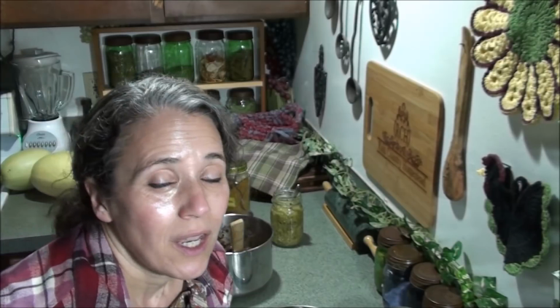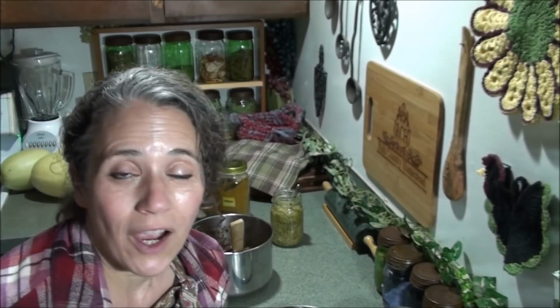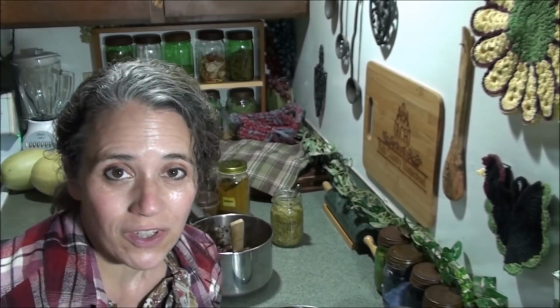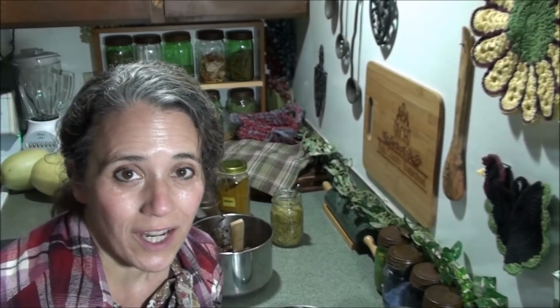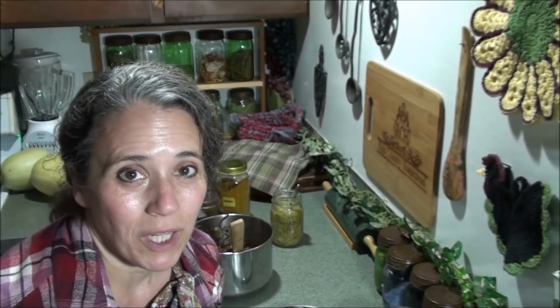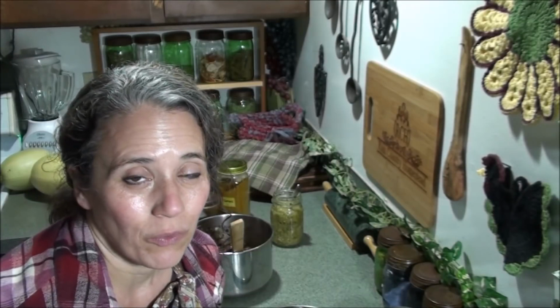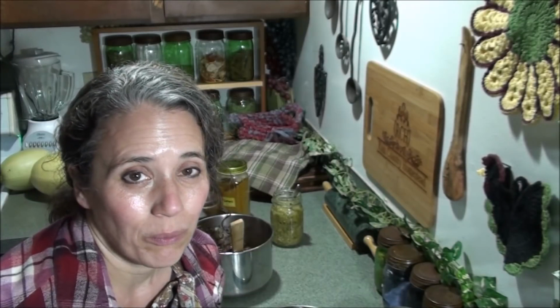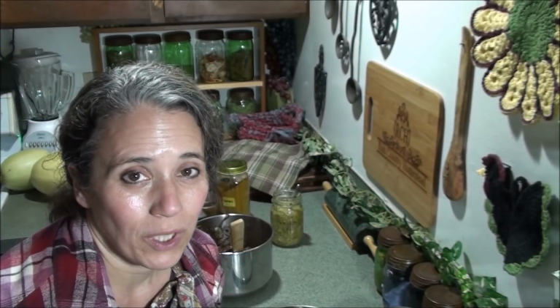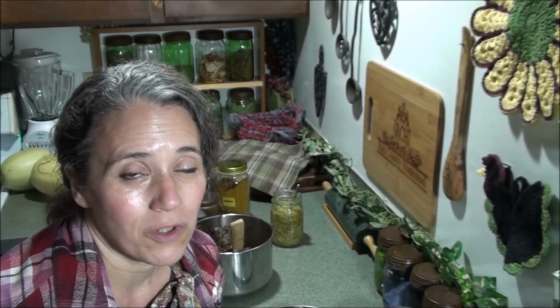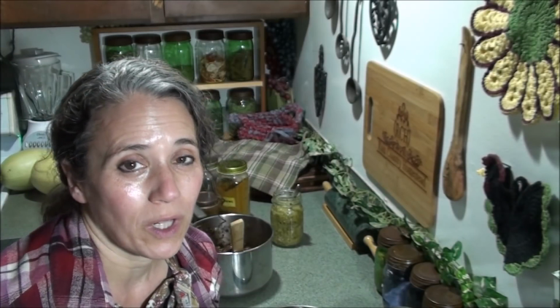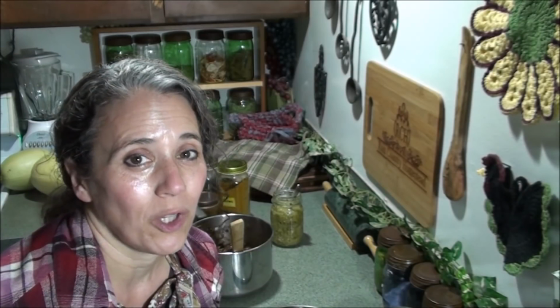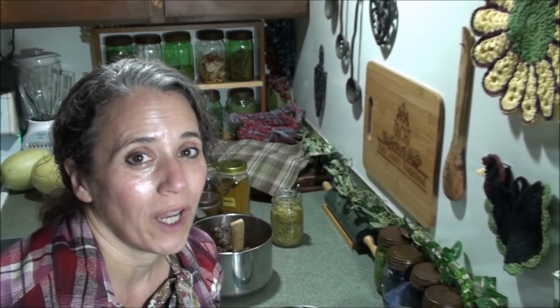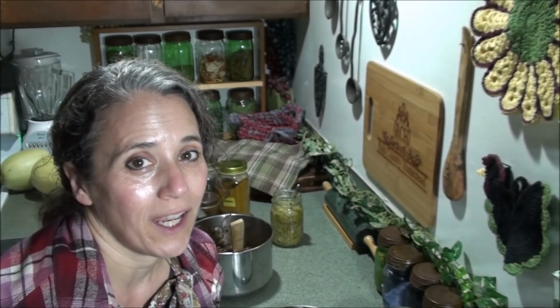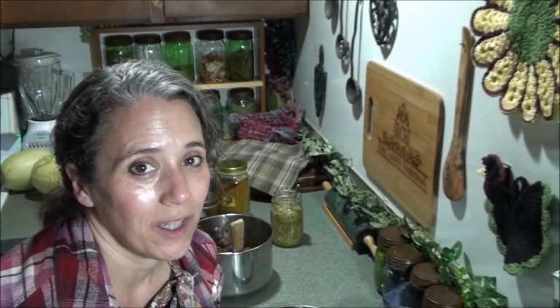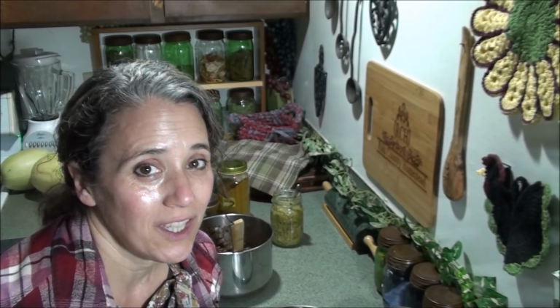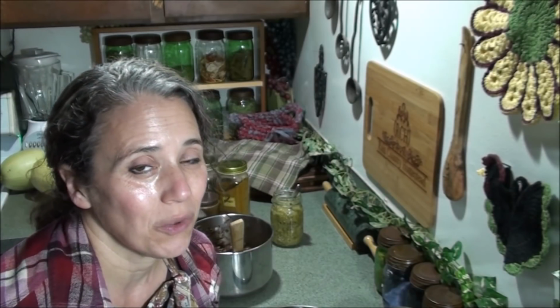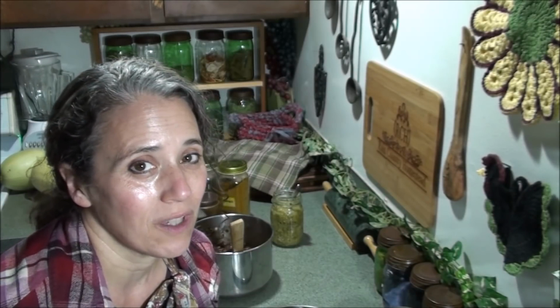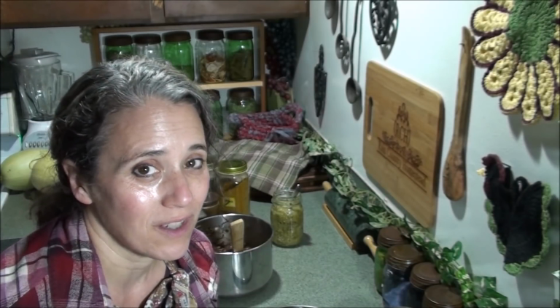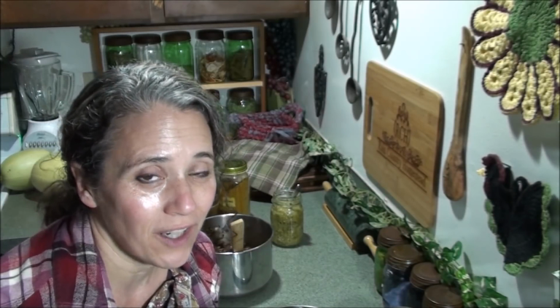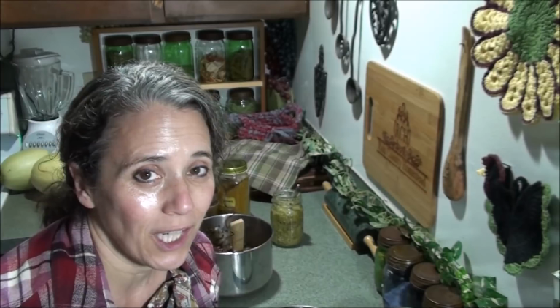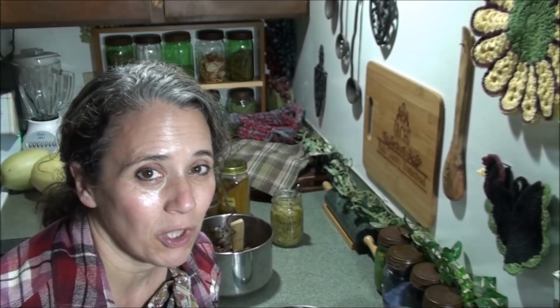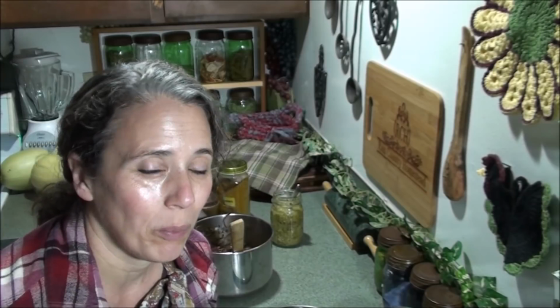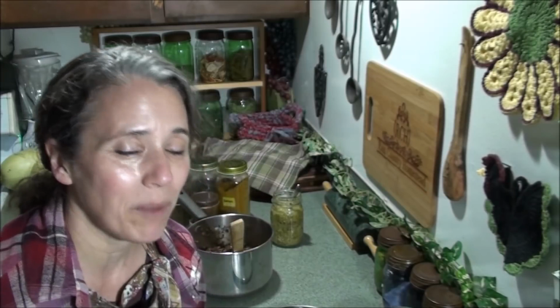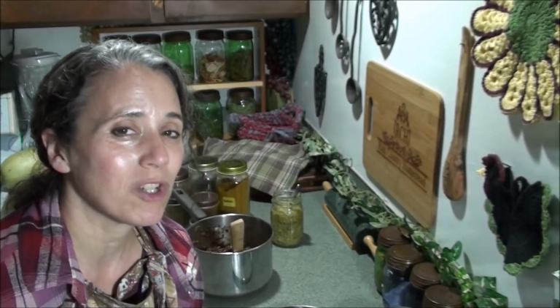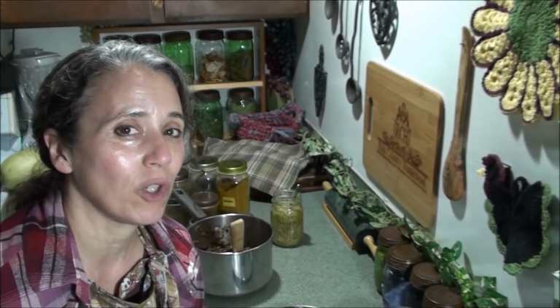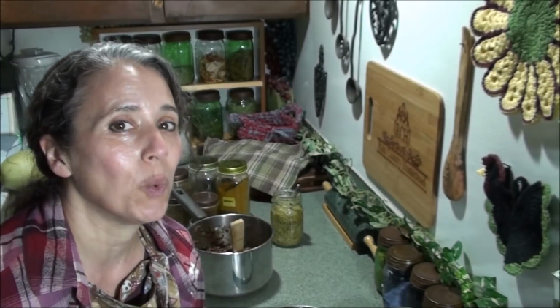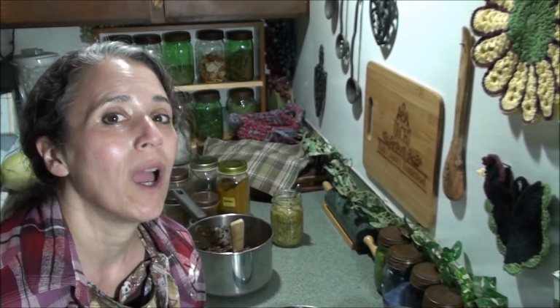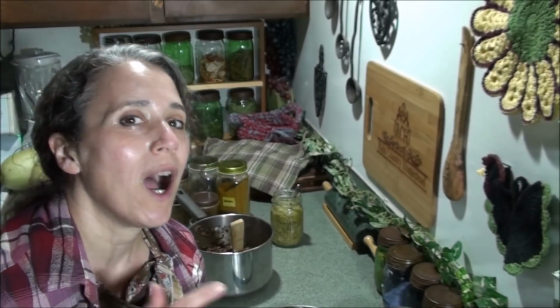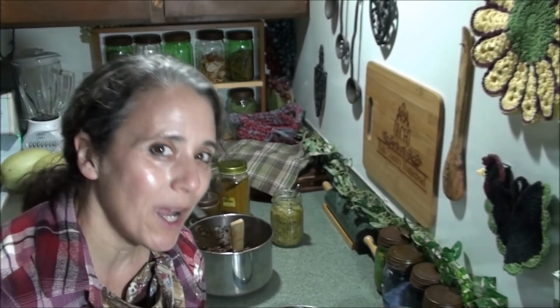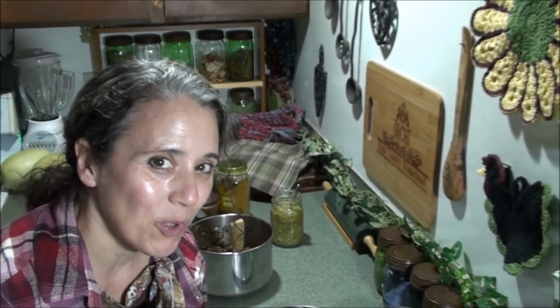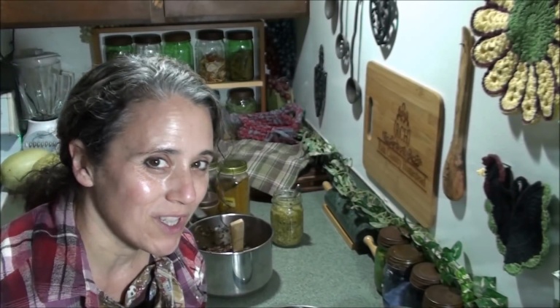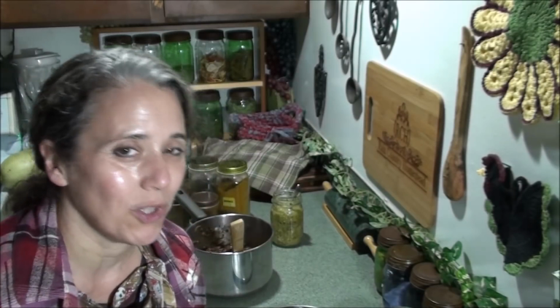How you decide to make your burritos and what all you want to add into it is entirely up to you, but I'm going to show you what I'm going to do.